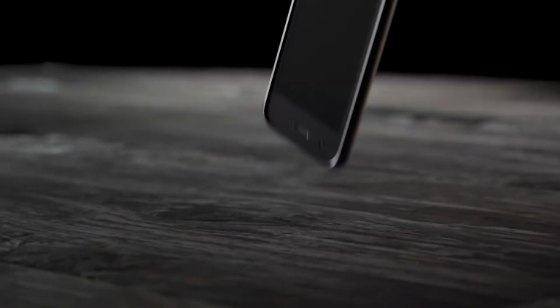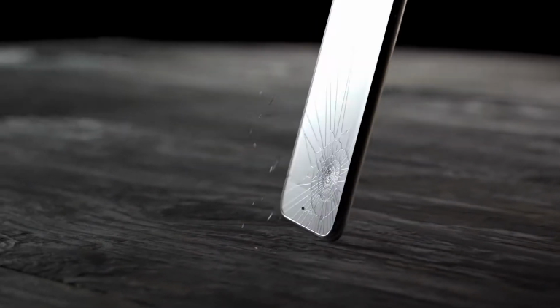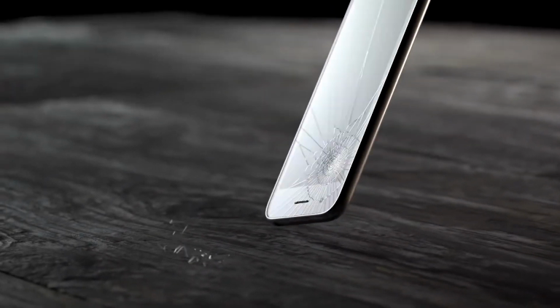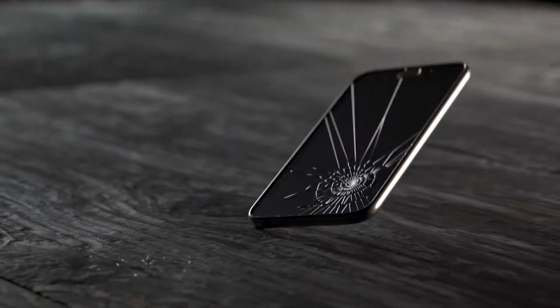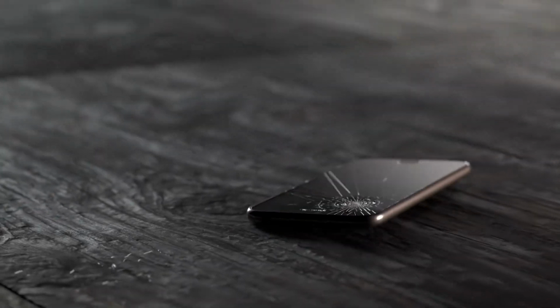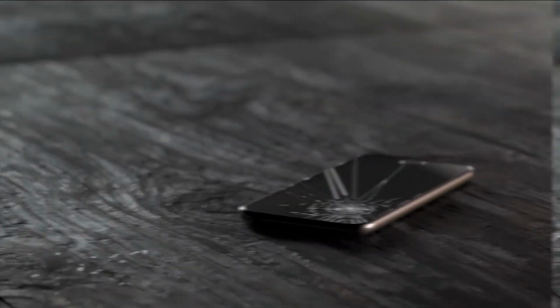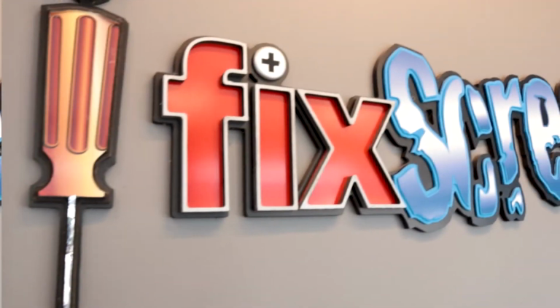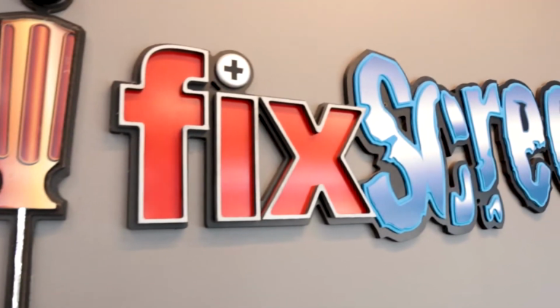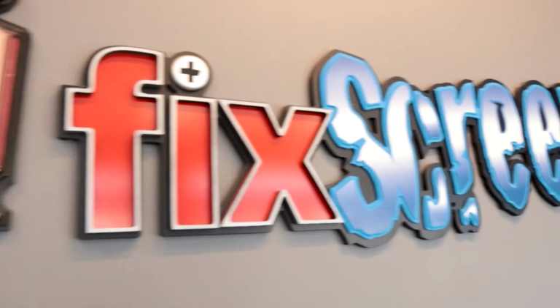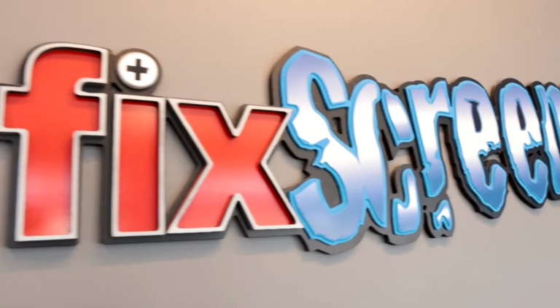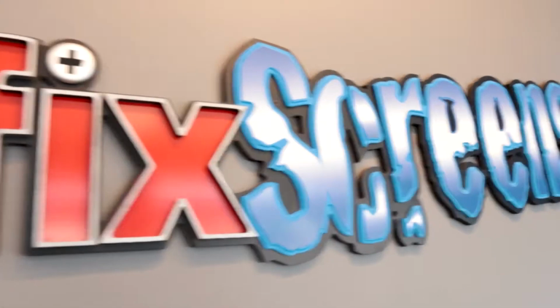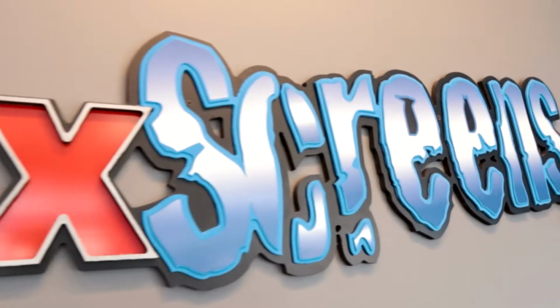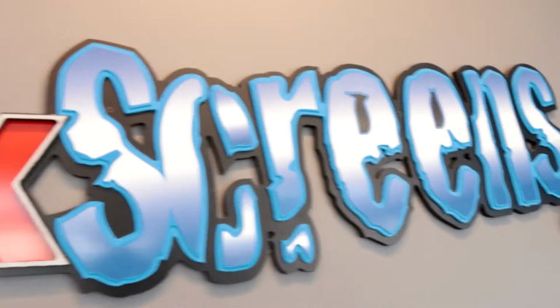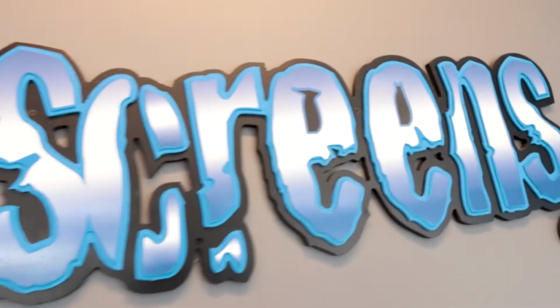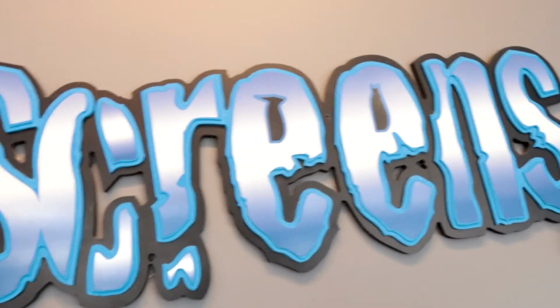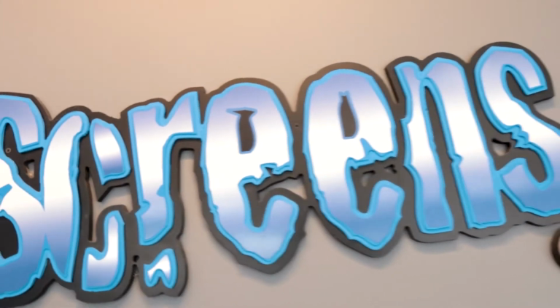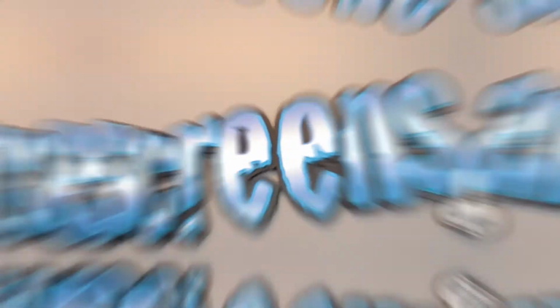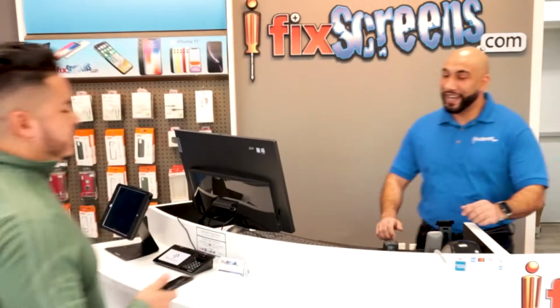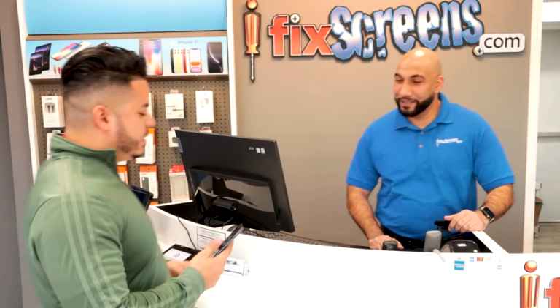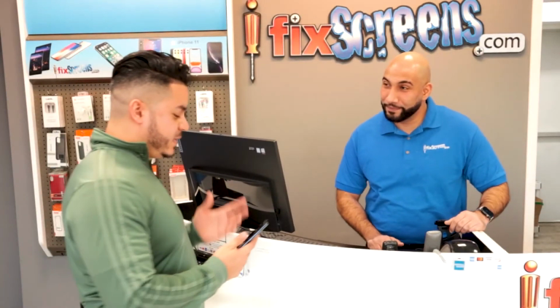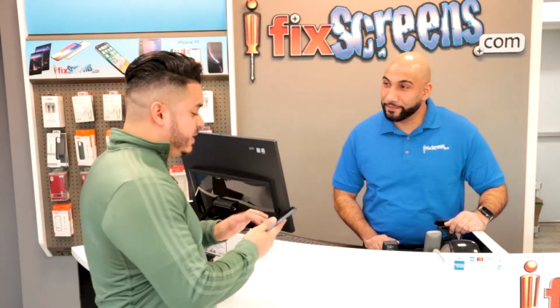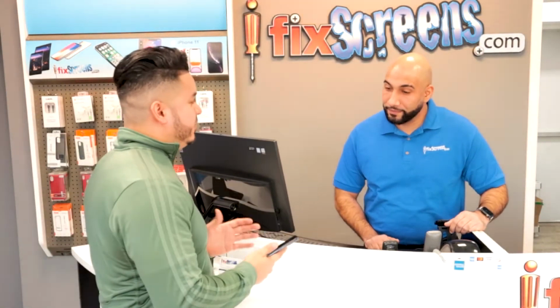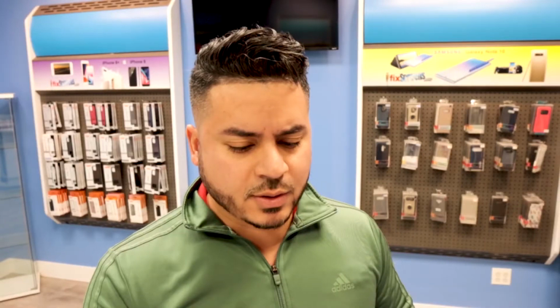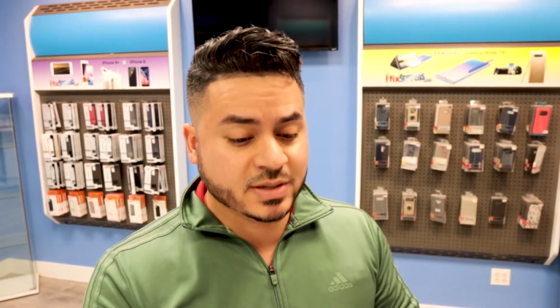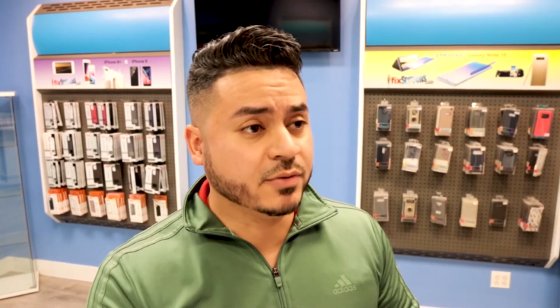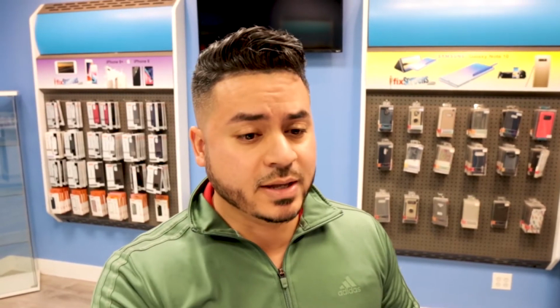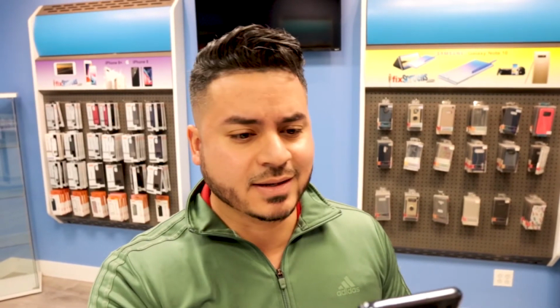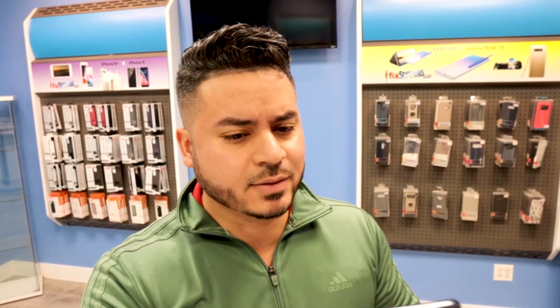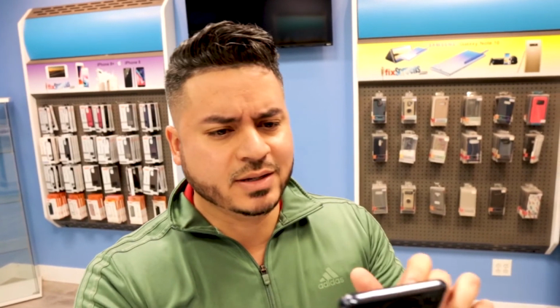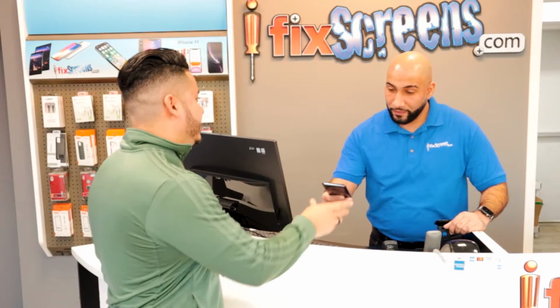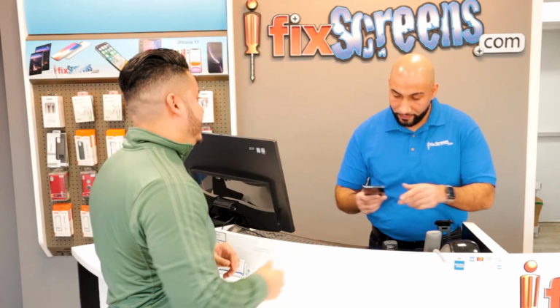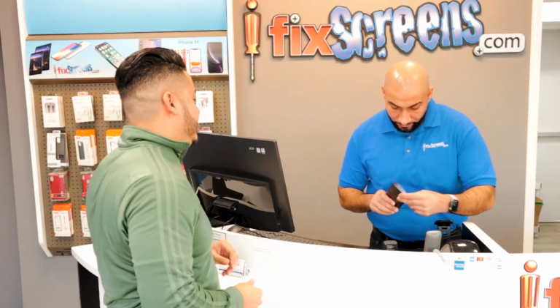Did you just break your phone or device? Then head on over to iFixScreens. At iFixScreens, we diagnose any electronic device for free, and we promise to keep you informed every step of the way.